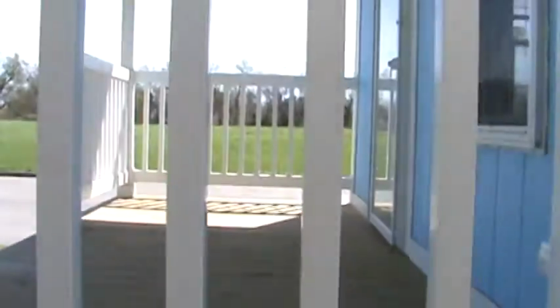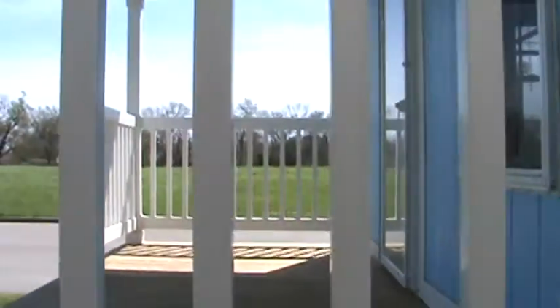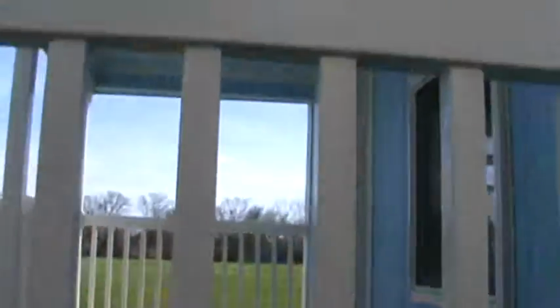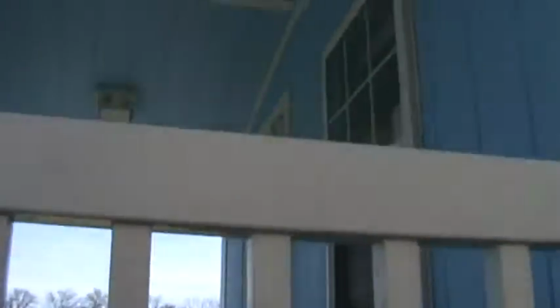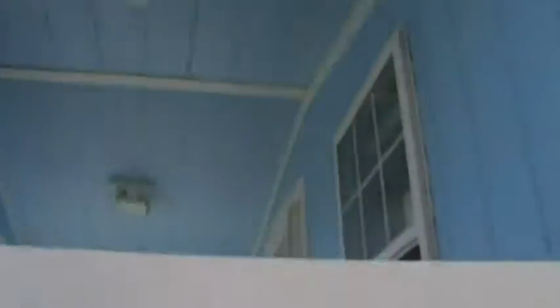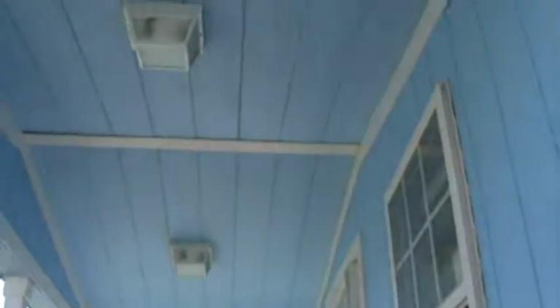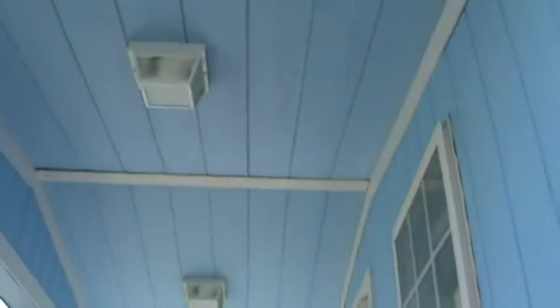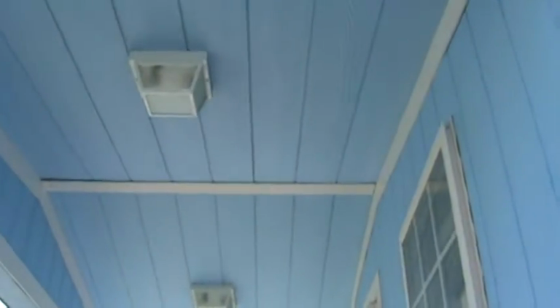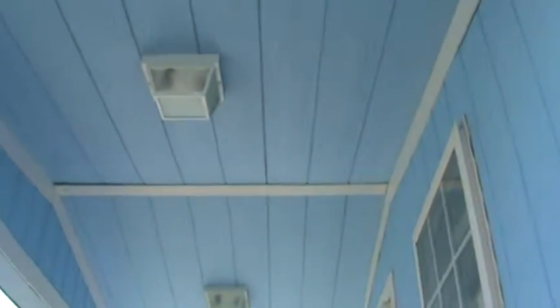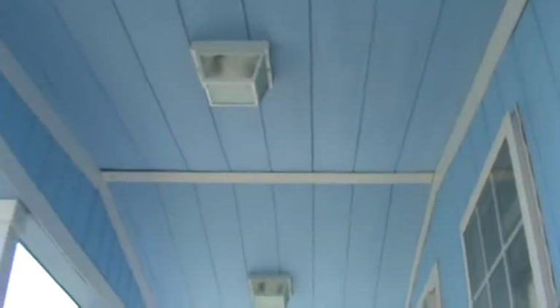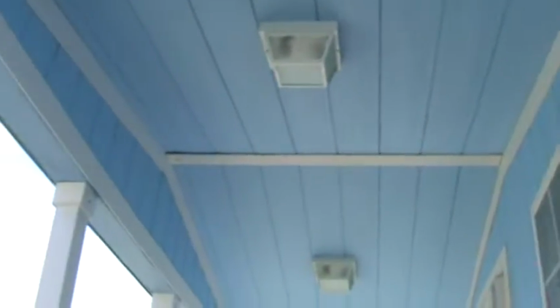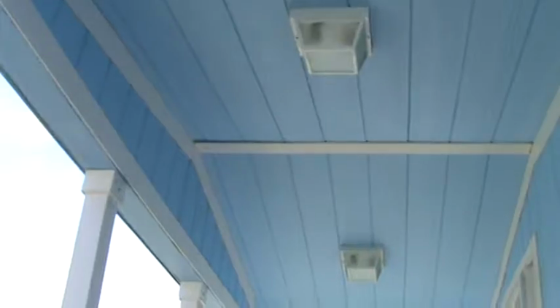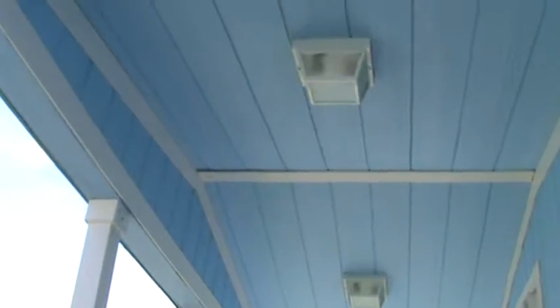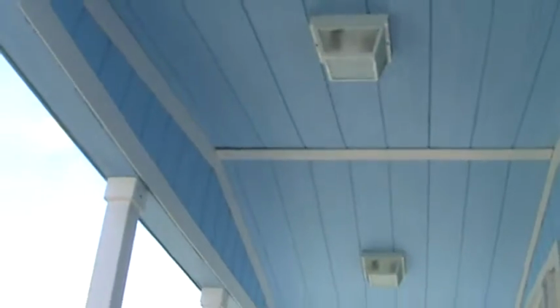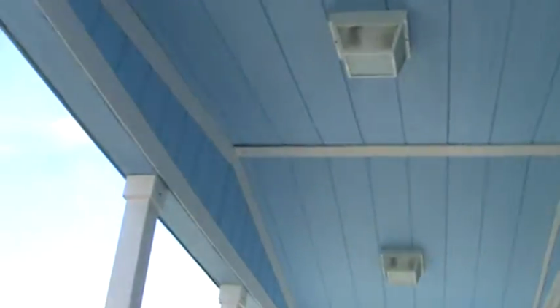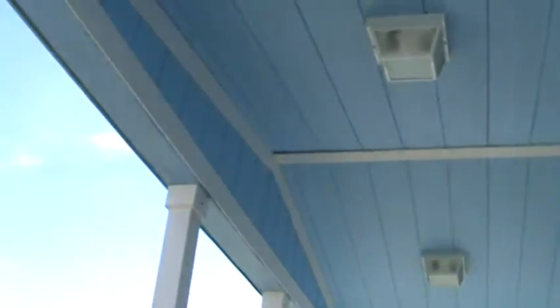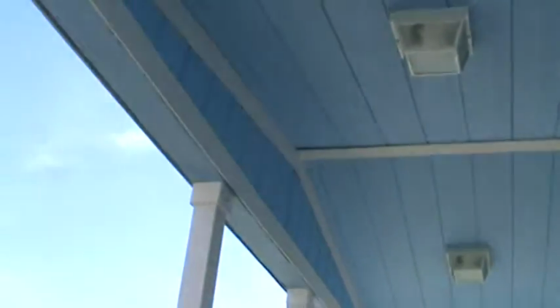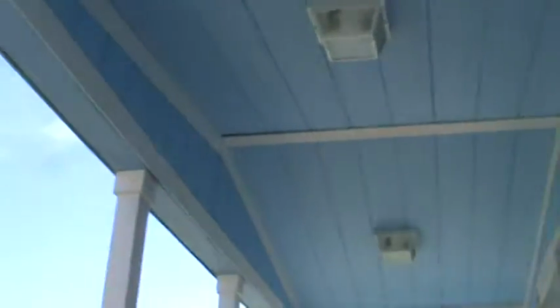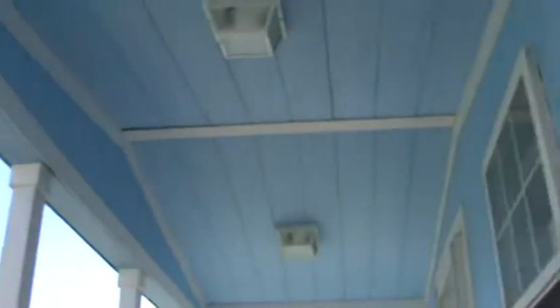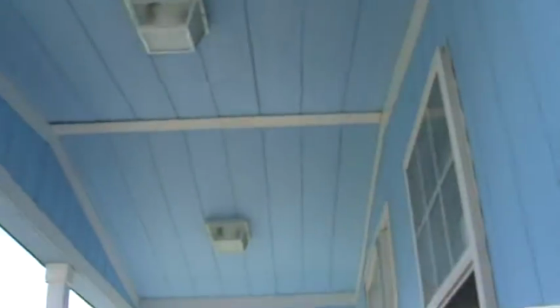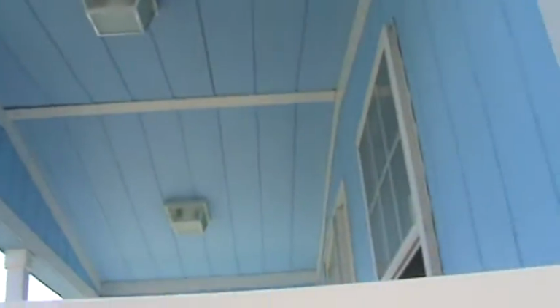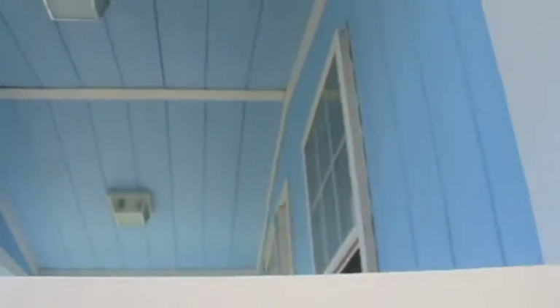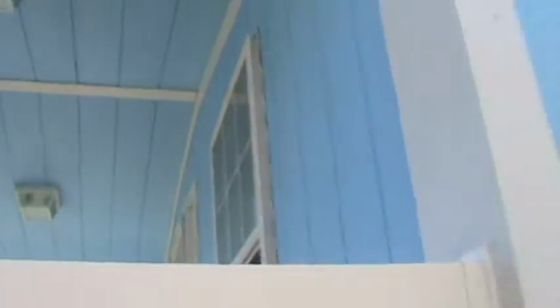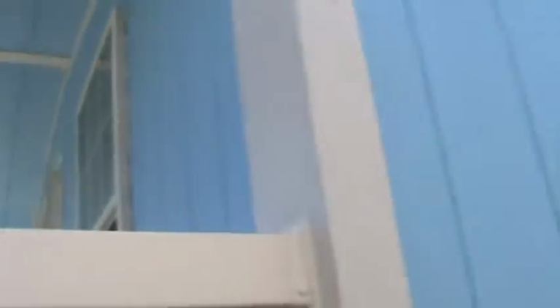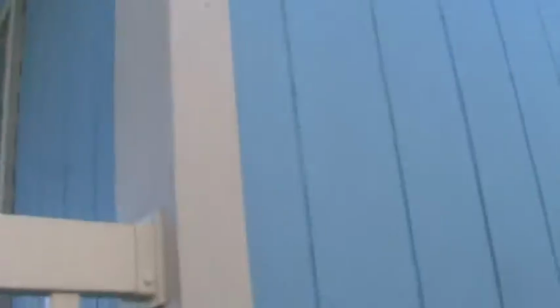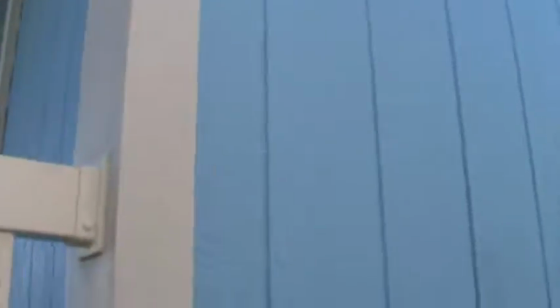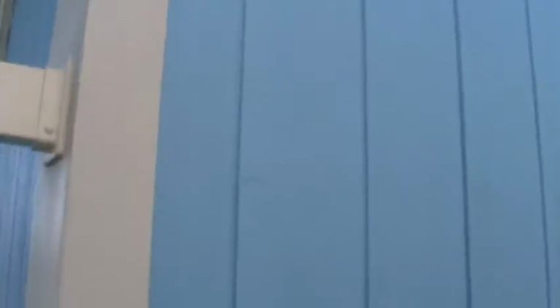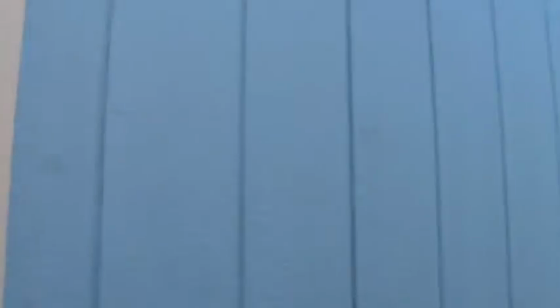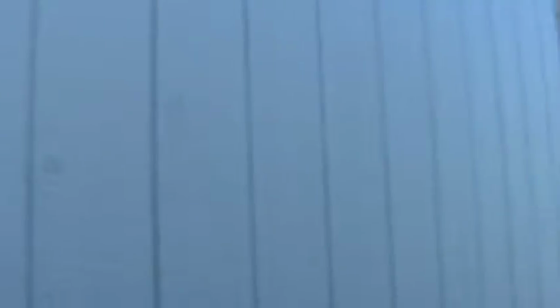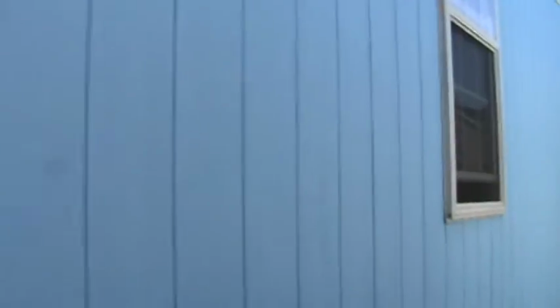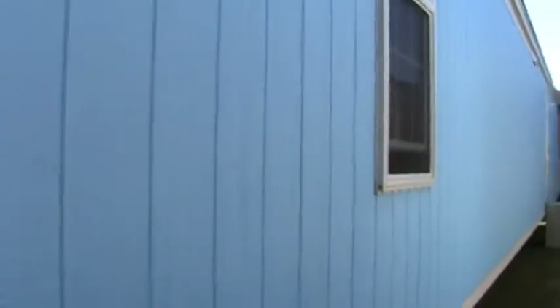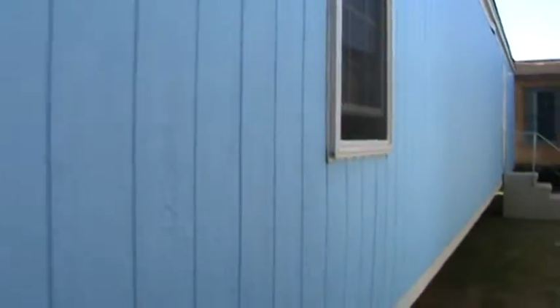This would give somebody a better idea of what it is. It's all painted under the front porch. The porch is obviously 6 or 8 feet, but it's a neat-looking house.